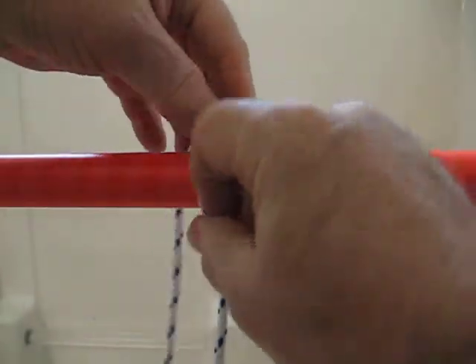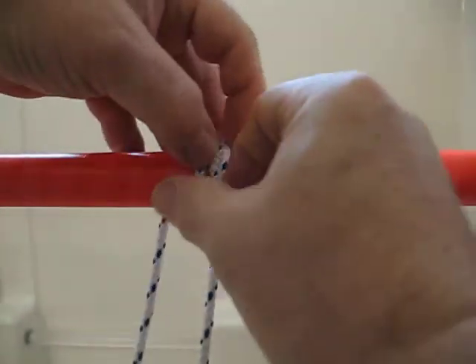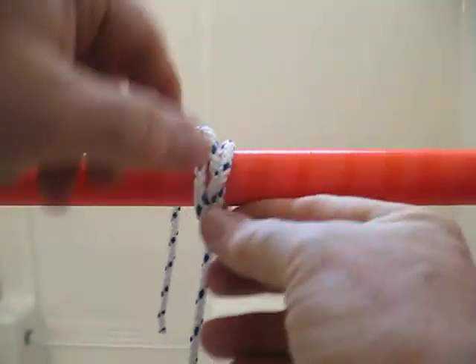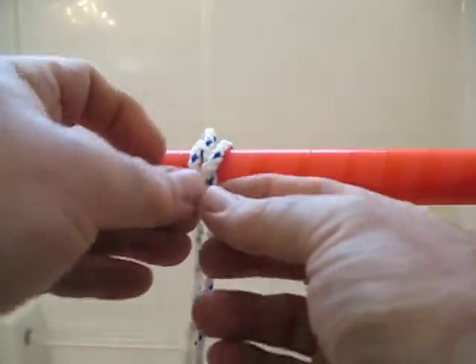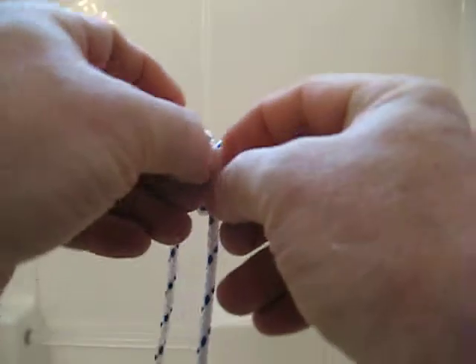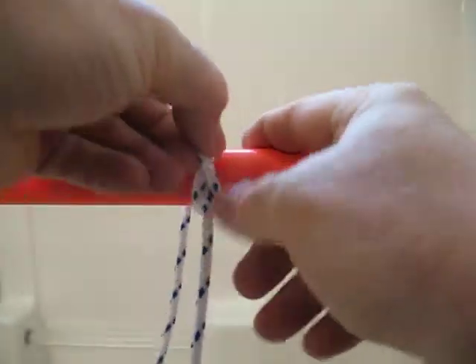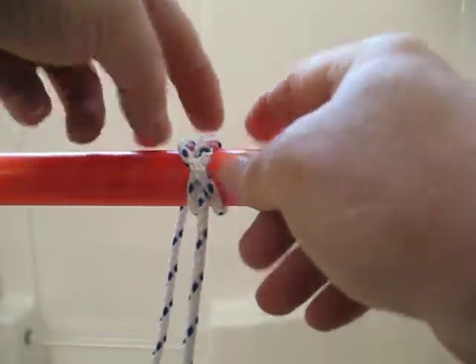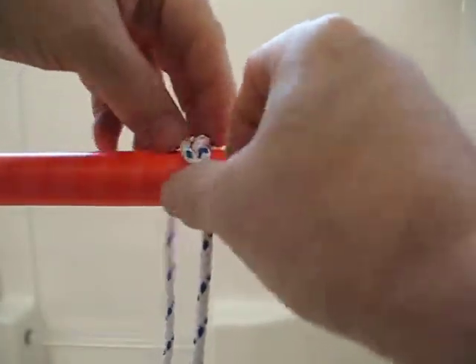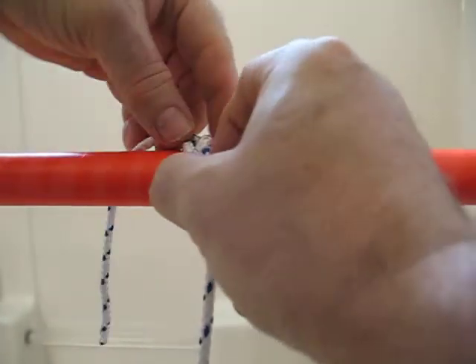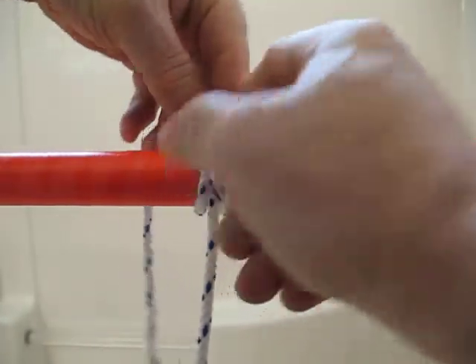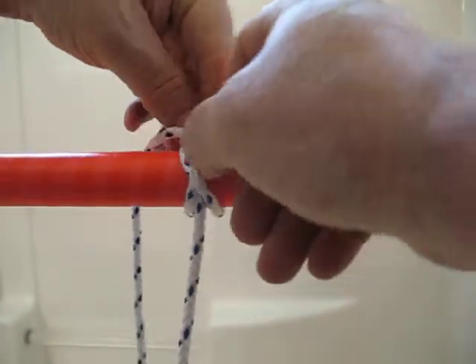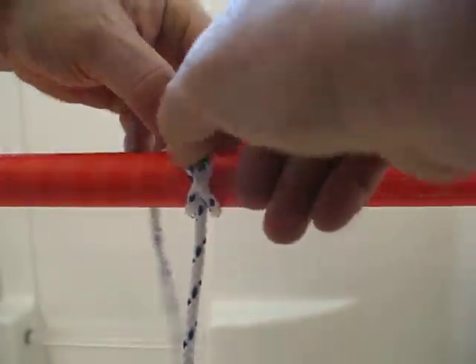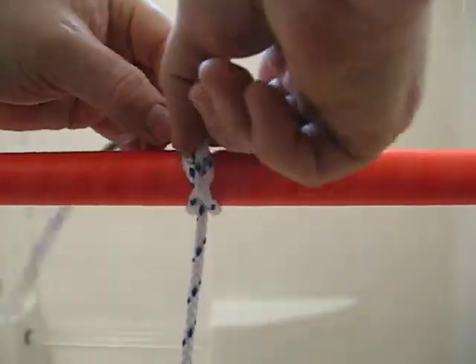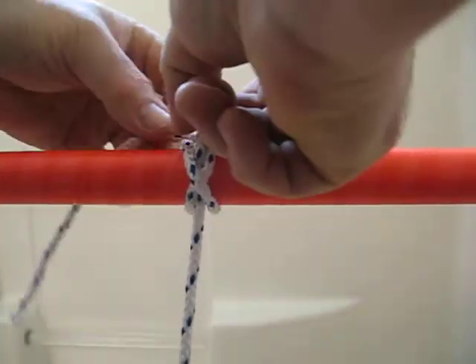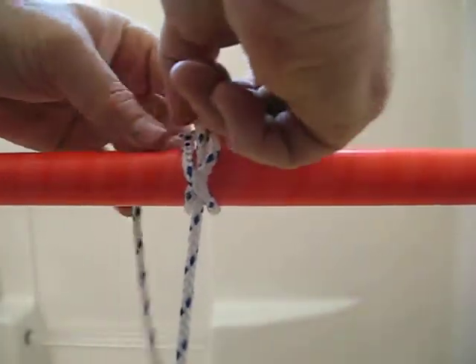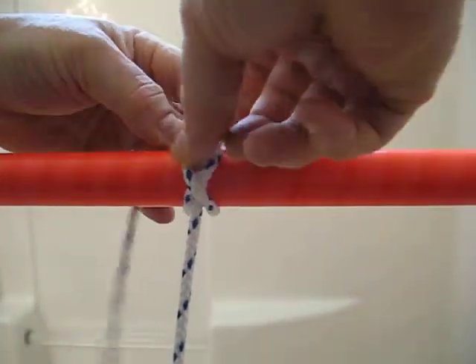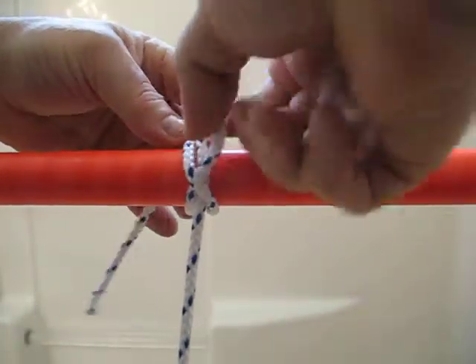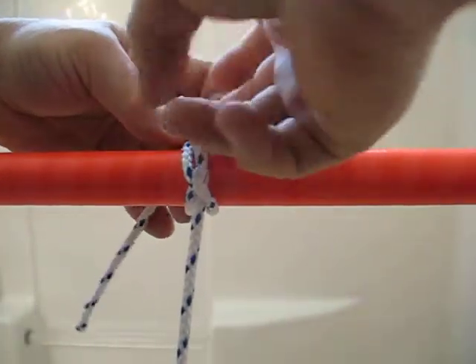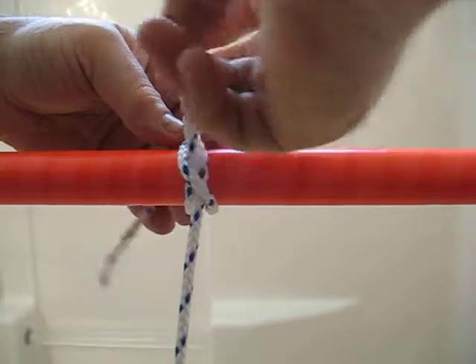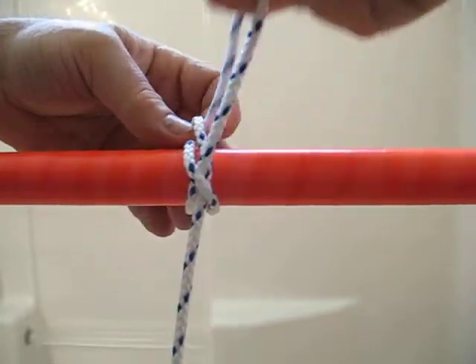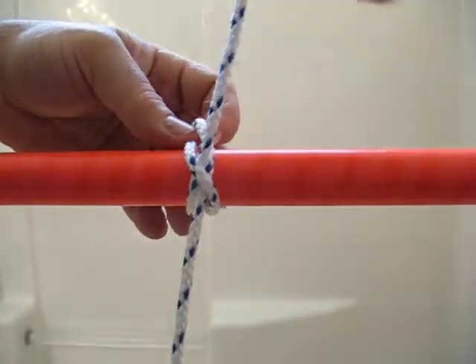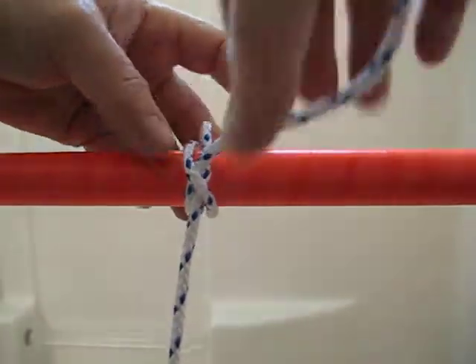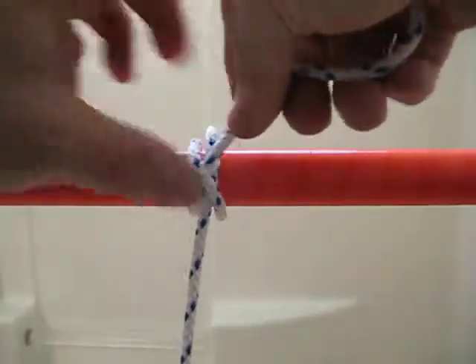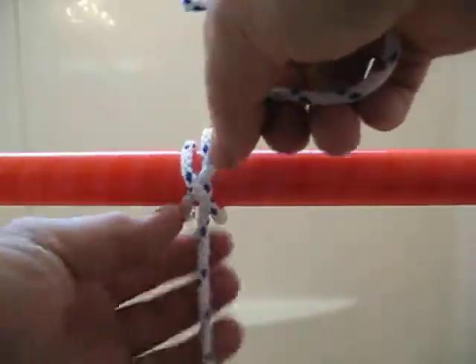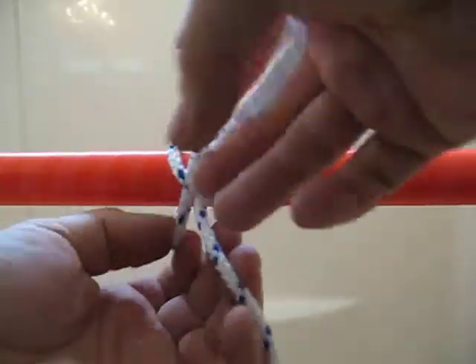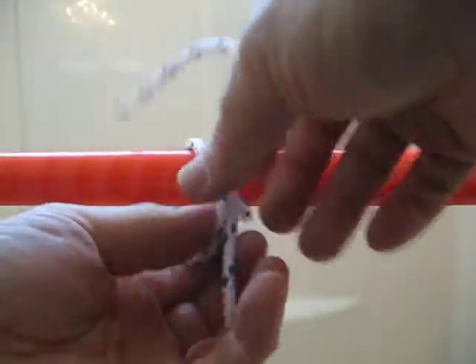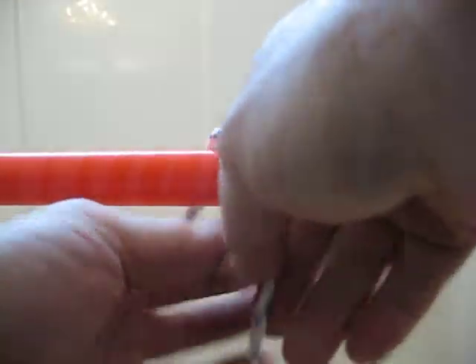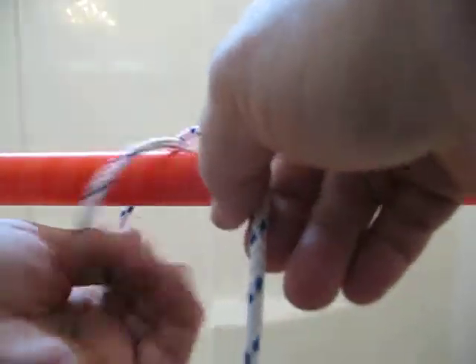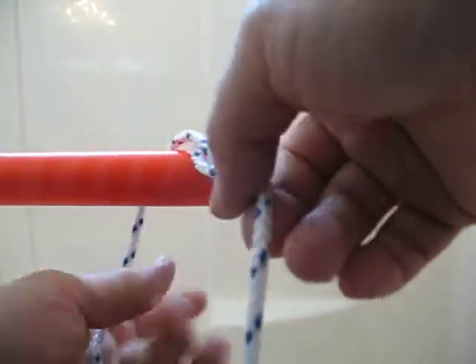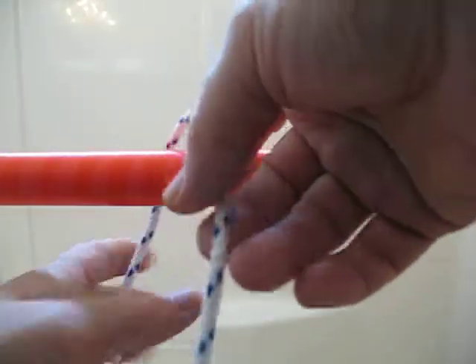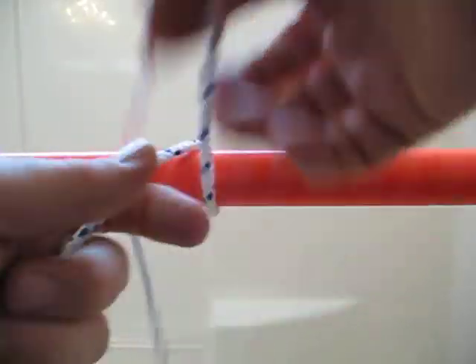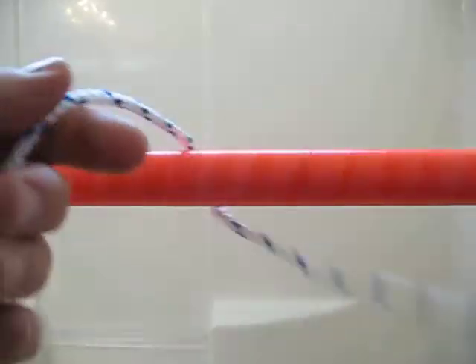In the second instance, after we loosen this back up — which will be difficult to do when you really tighten it — which is why this is such a nice way to constrict around the object.